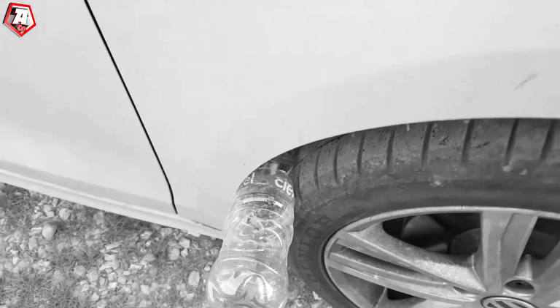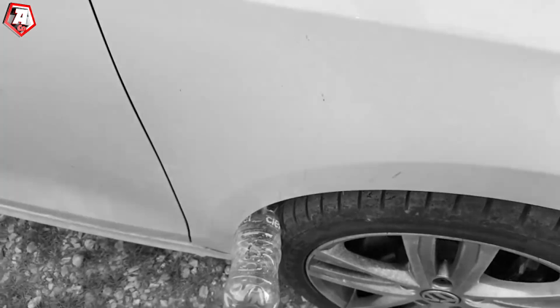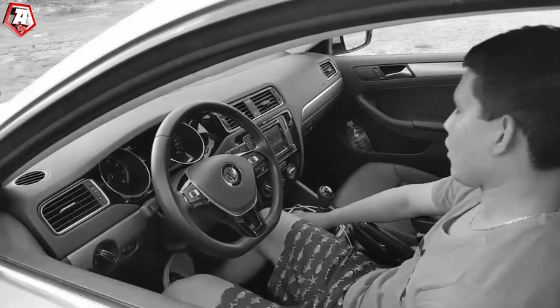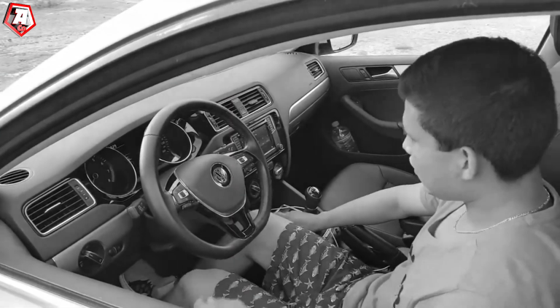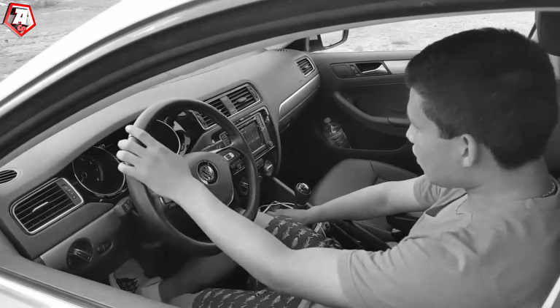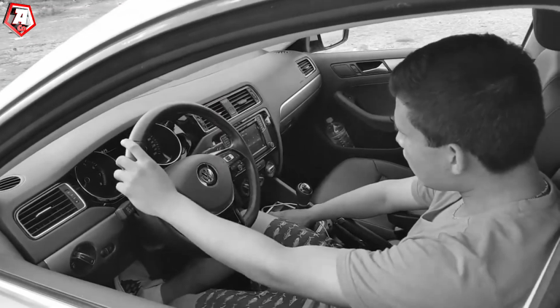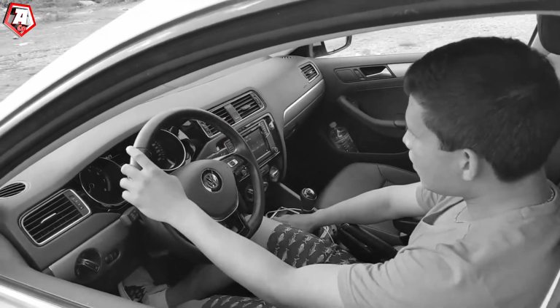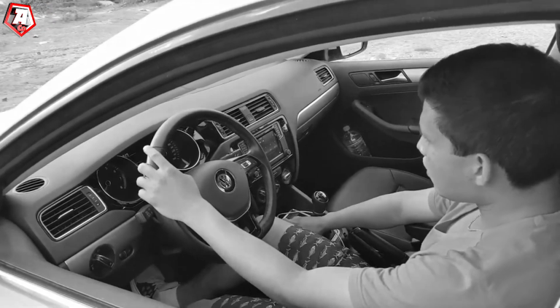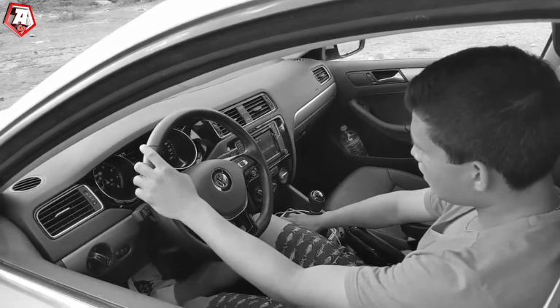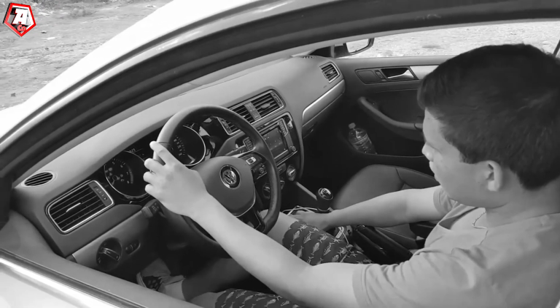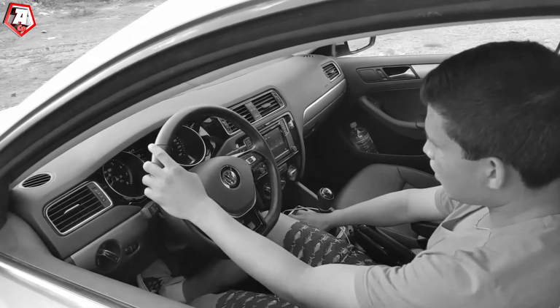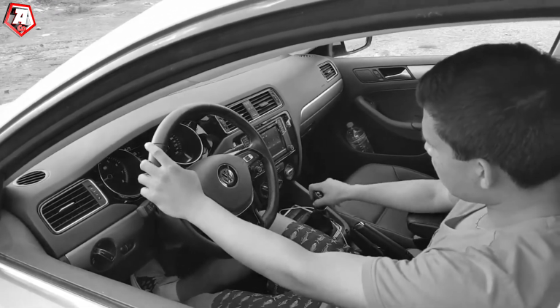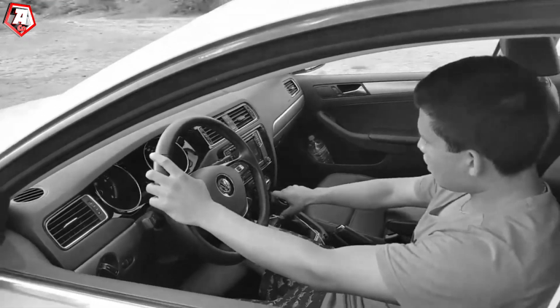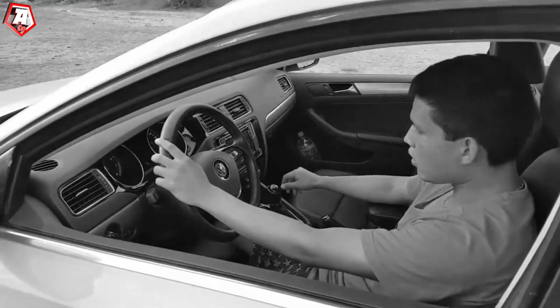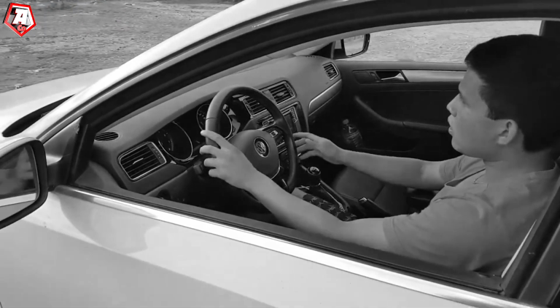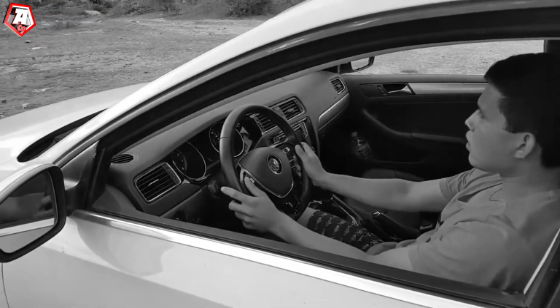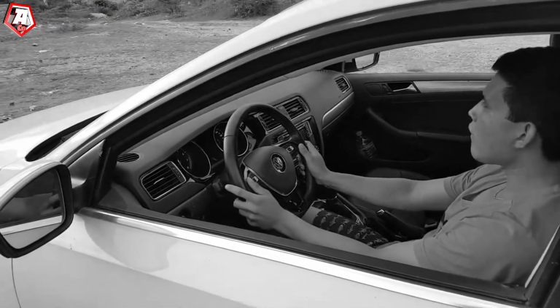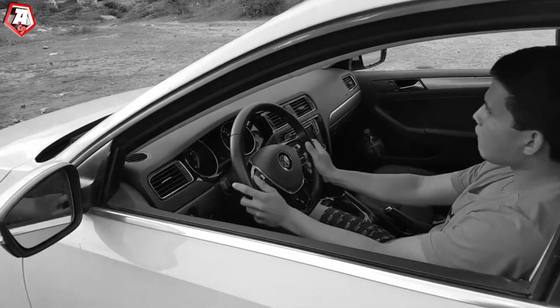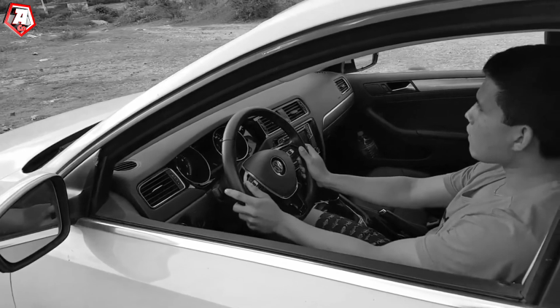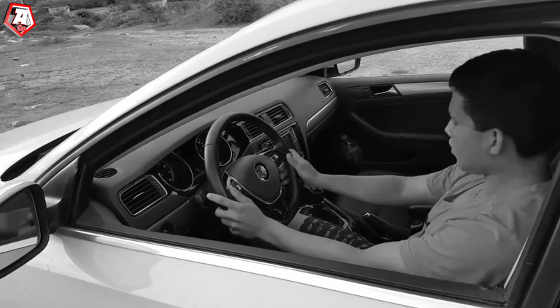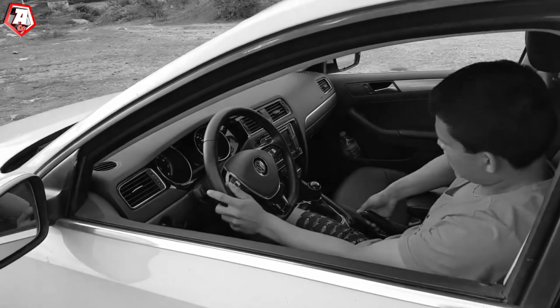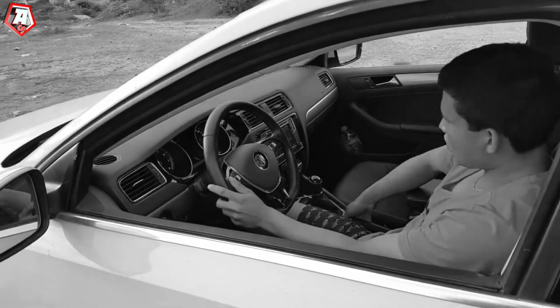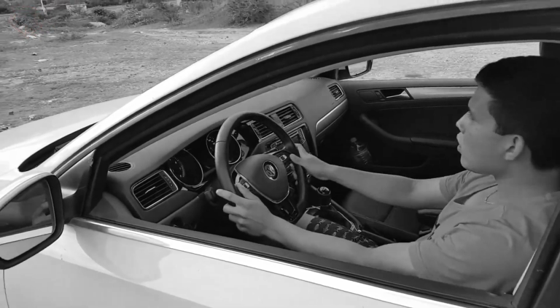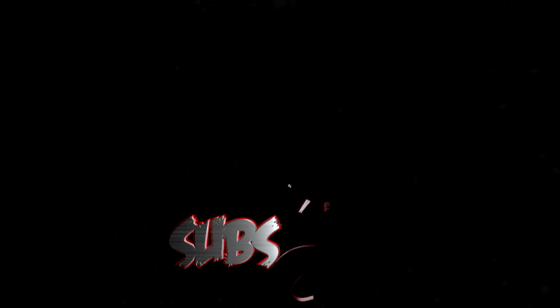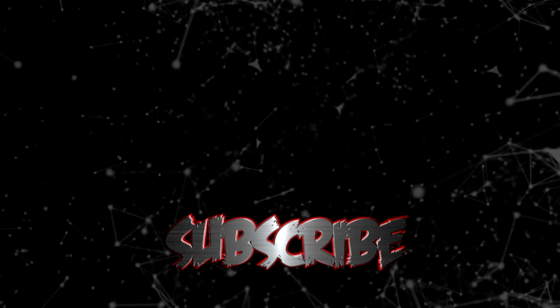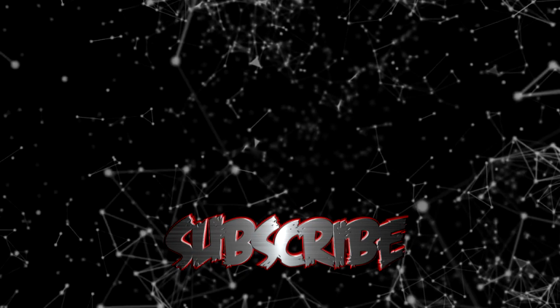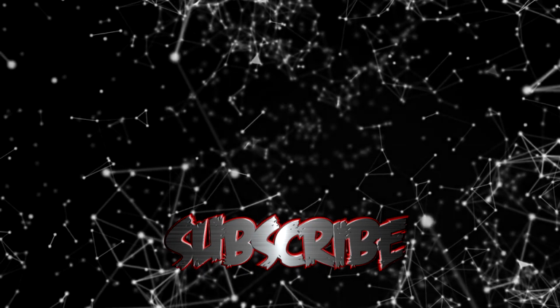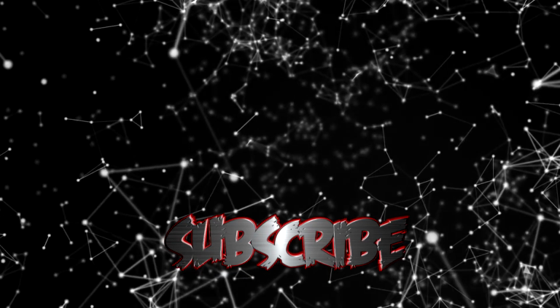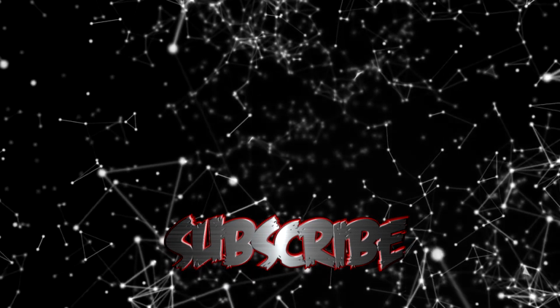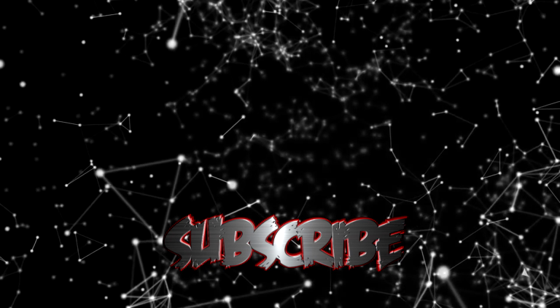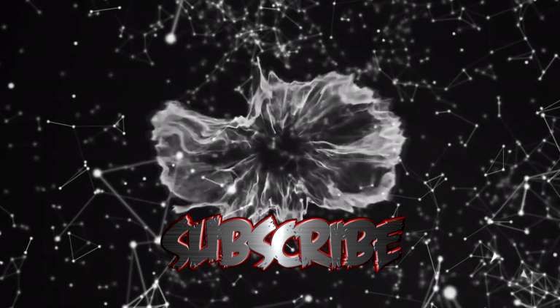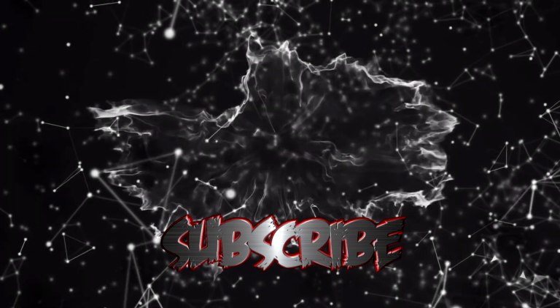Please don't forget to share this information with your friends to avoid situations where your car can be stolen, and remember to stay cautious in any situation. Thanks for your attention — I hope this information was useful for you.